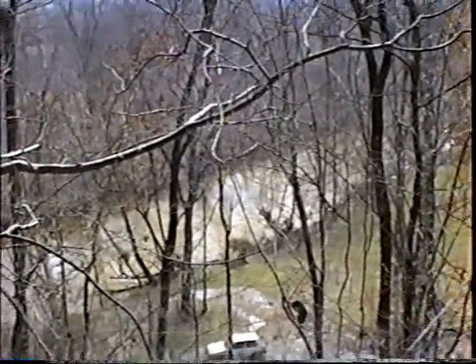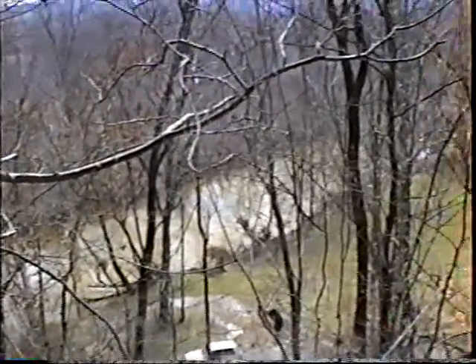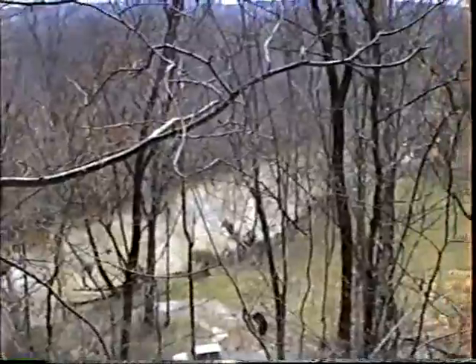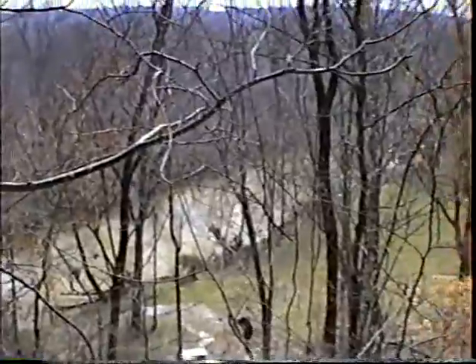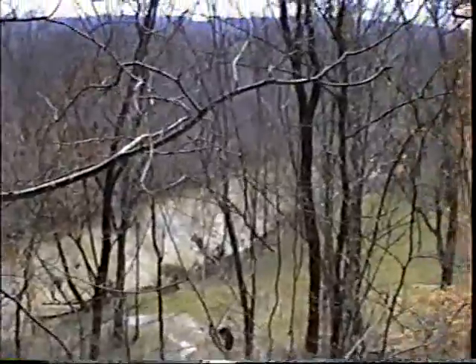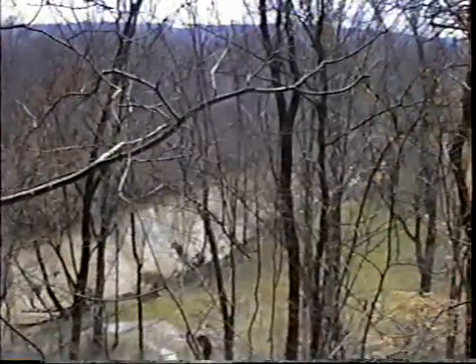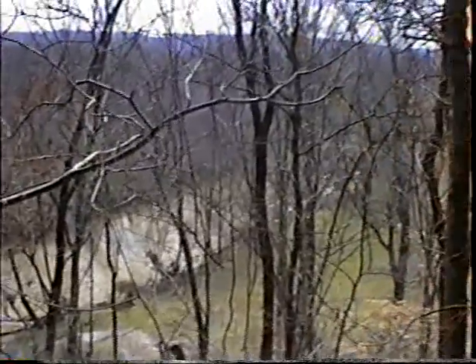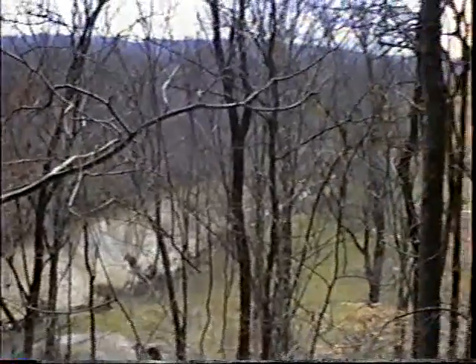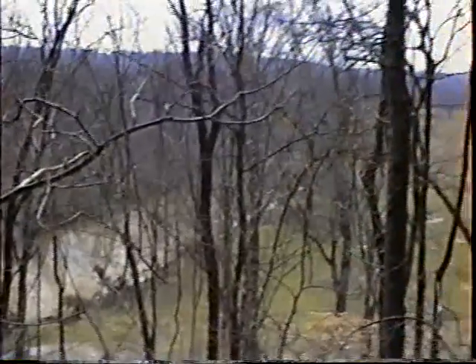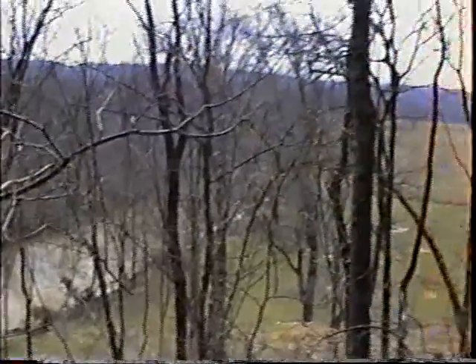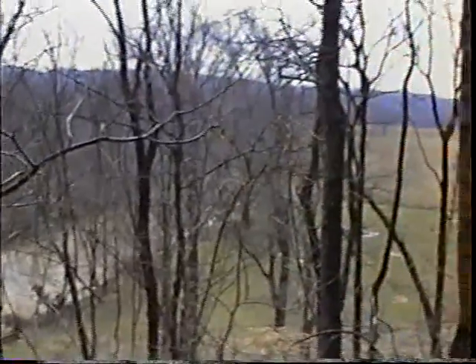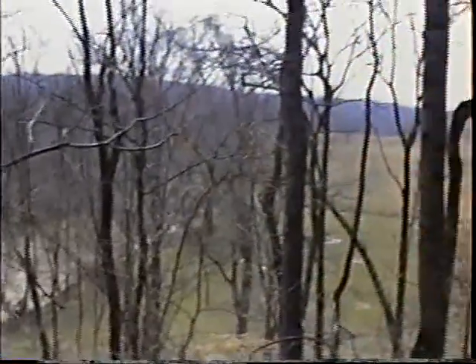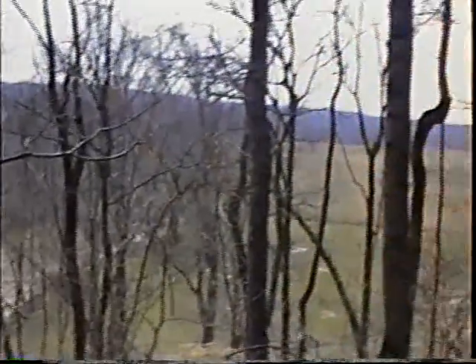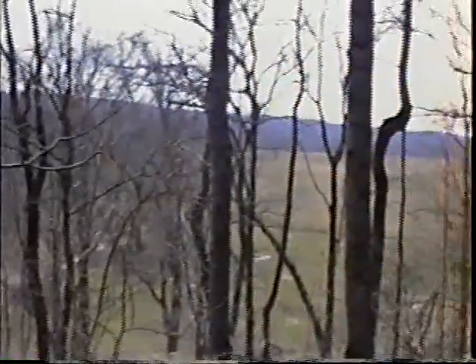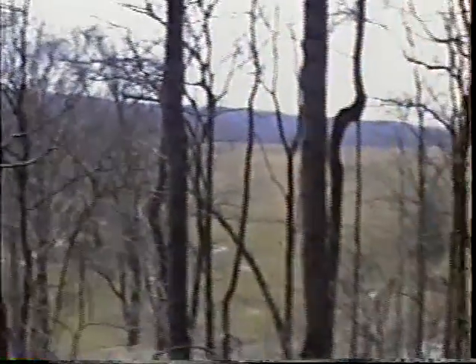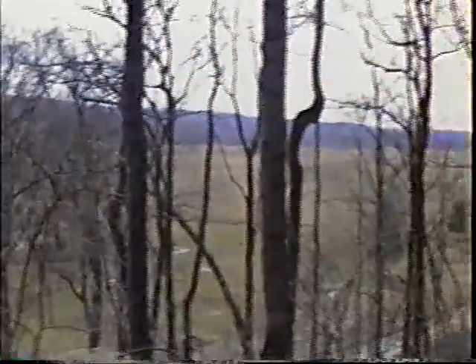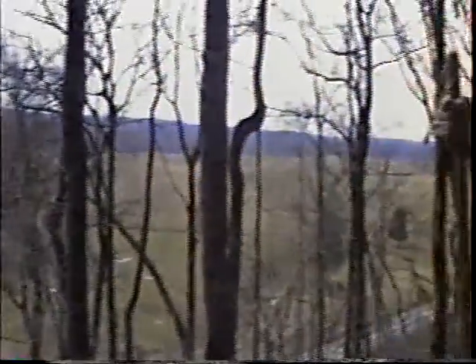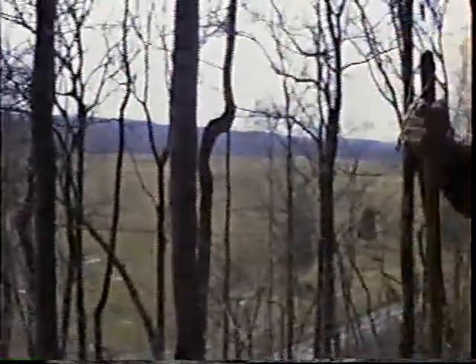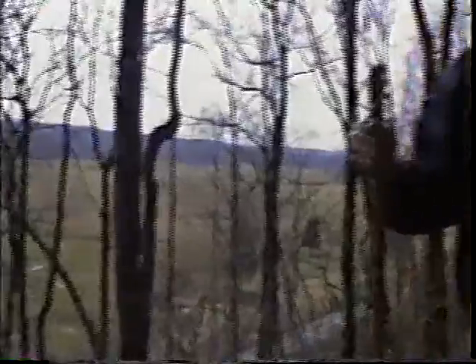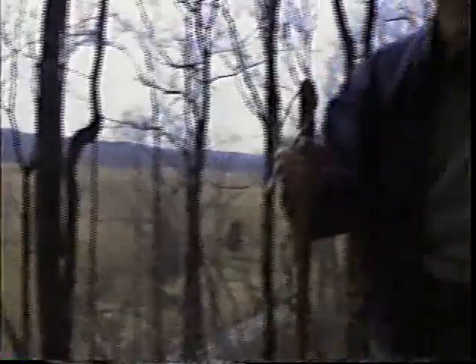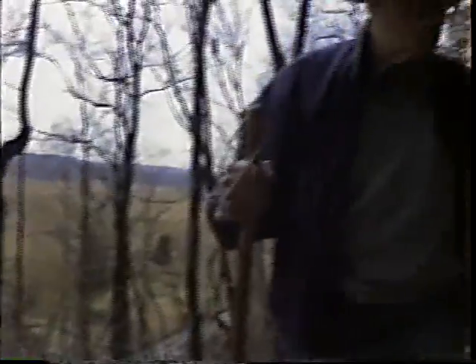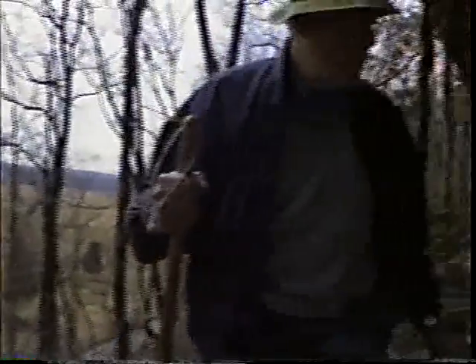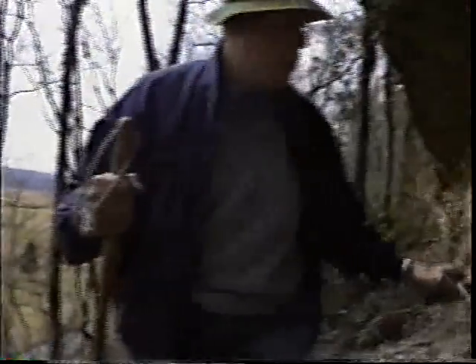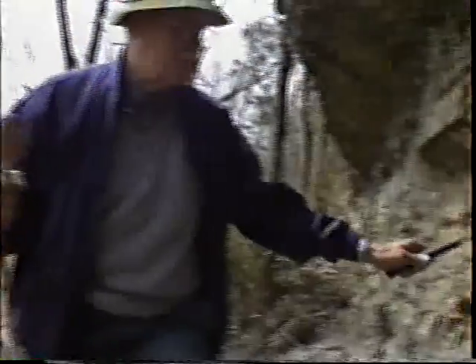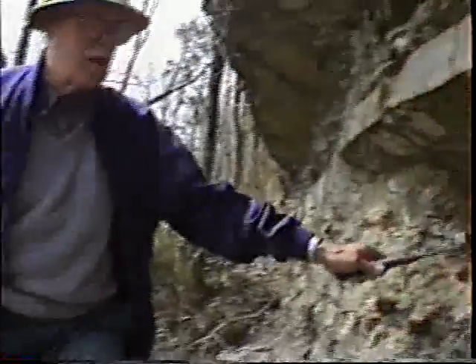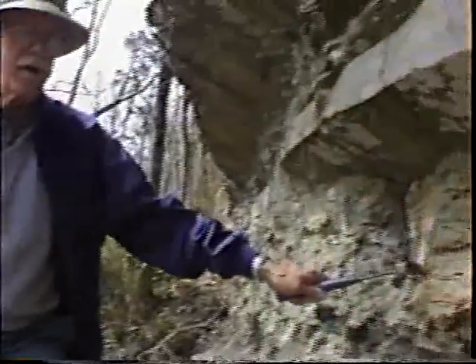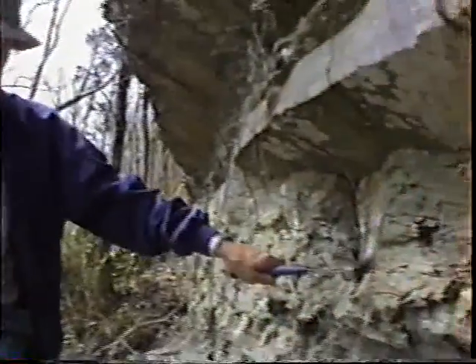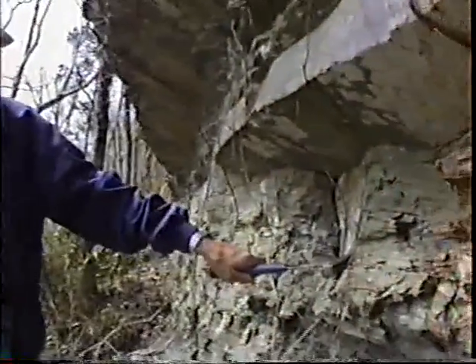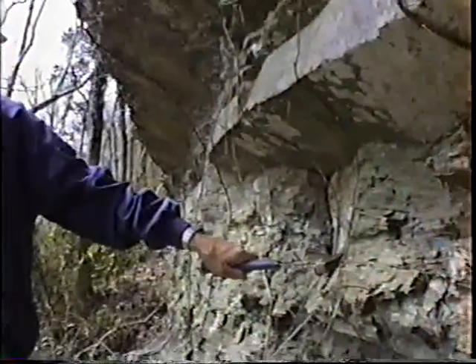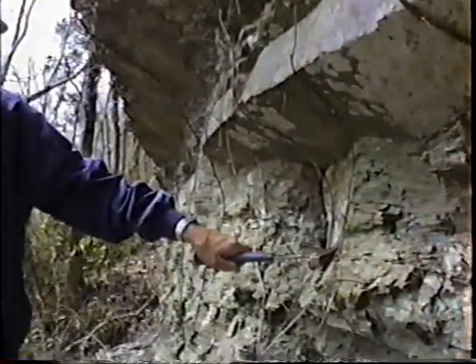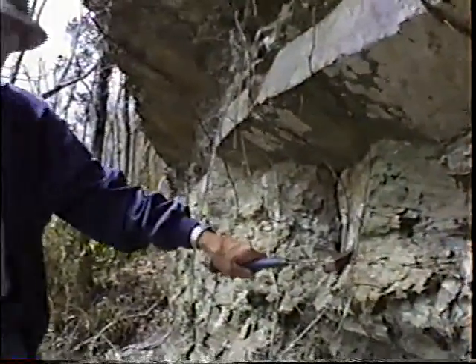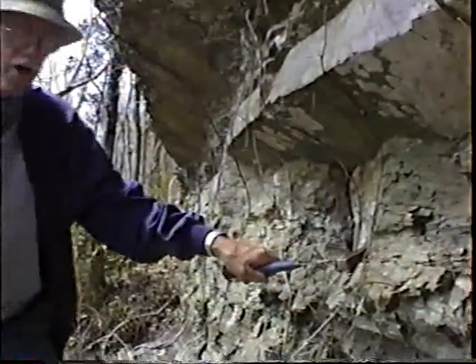That's the Bannister River down there. We're above the old fish weir, and if you pan up here a little closer, this is where one Christmas we lucked into a dinosaur footprint.